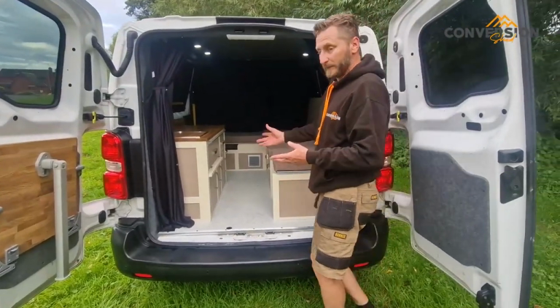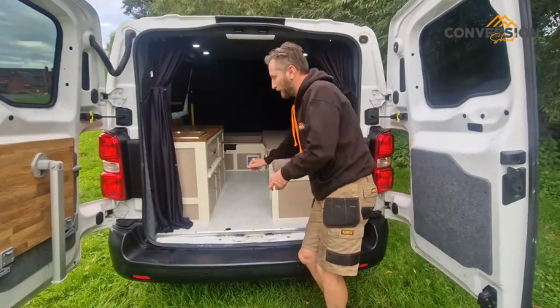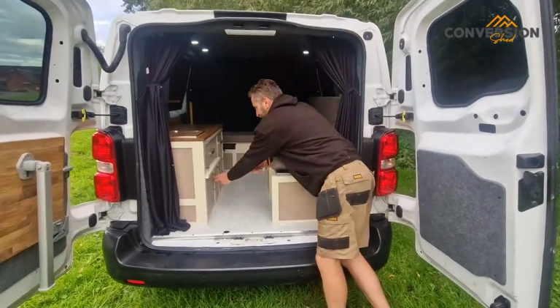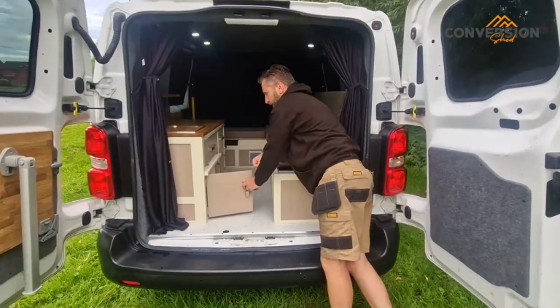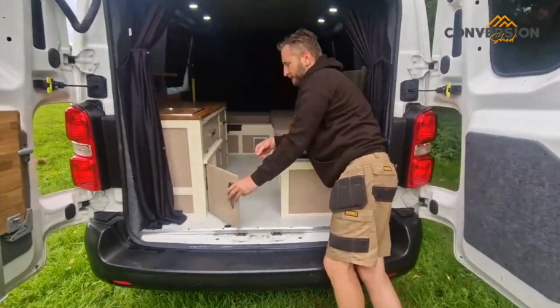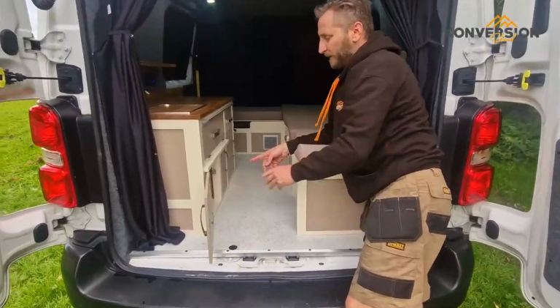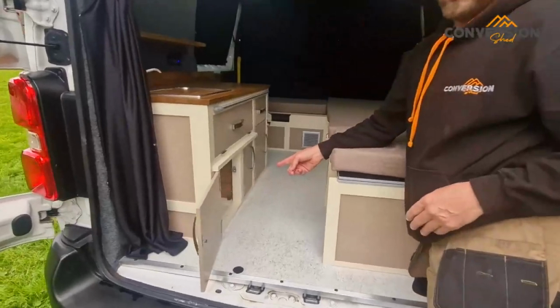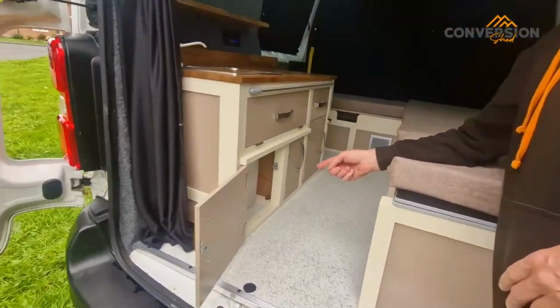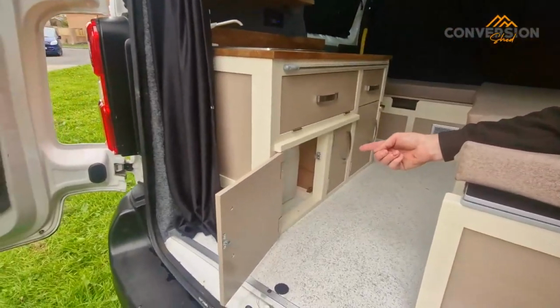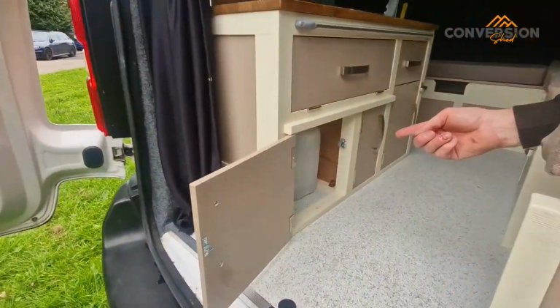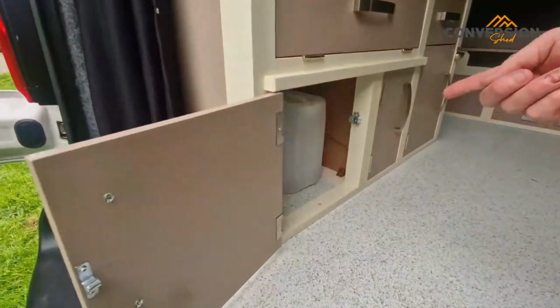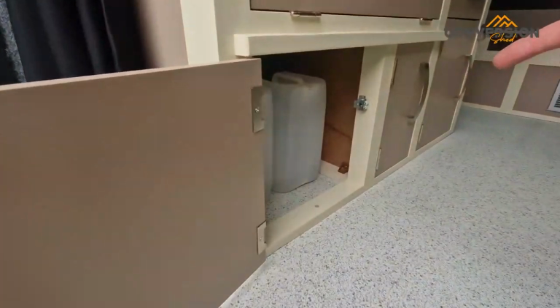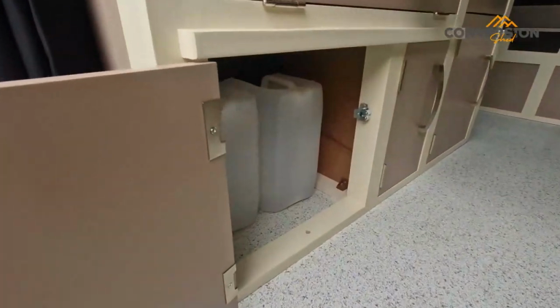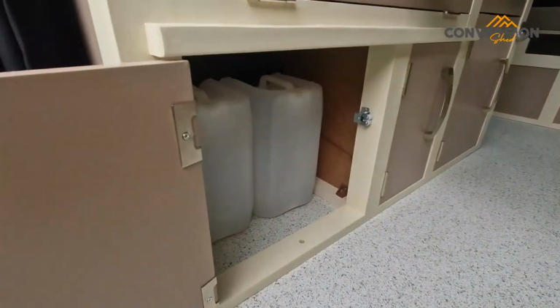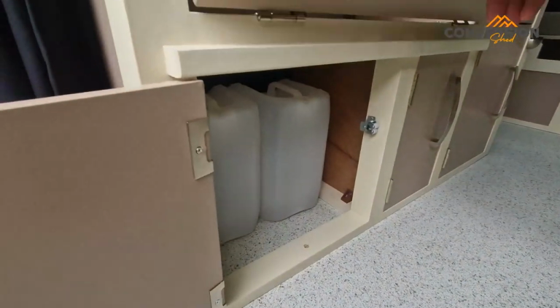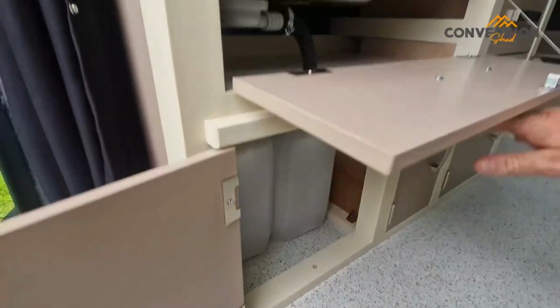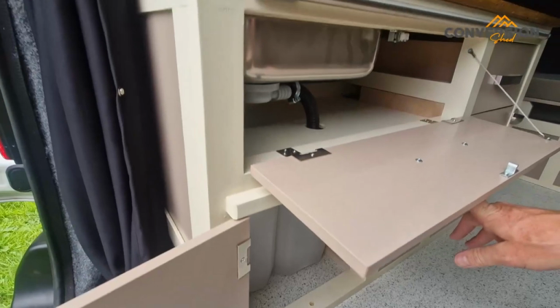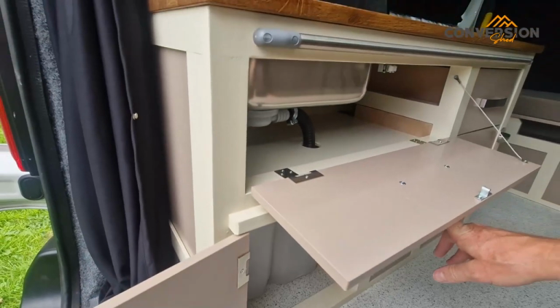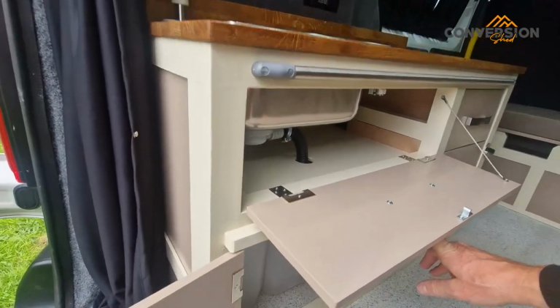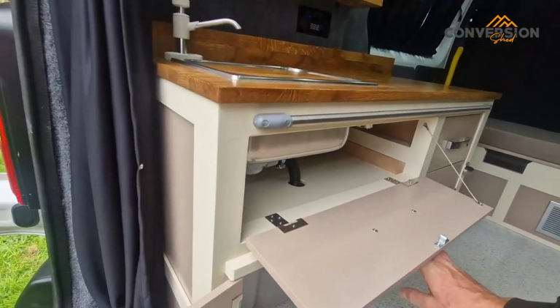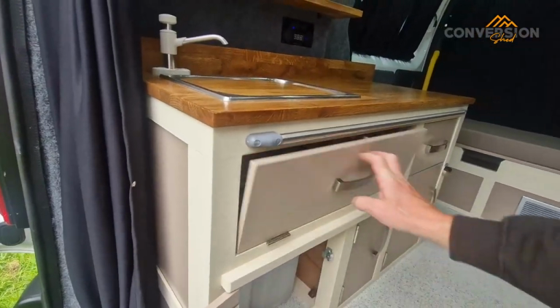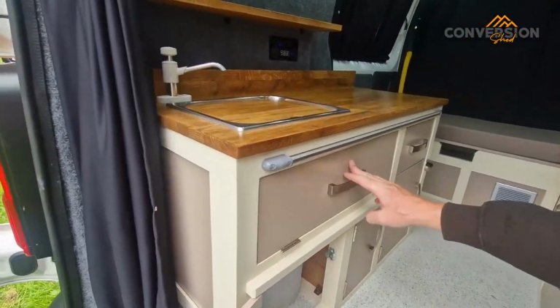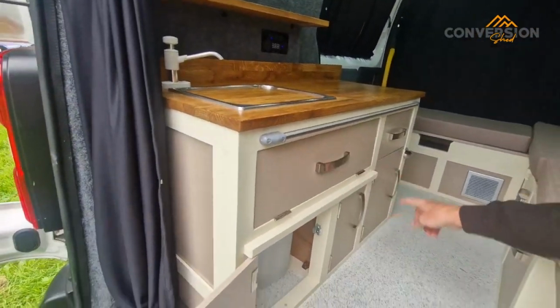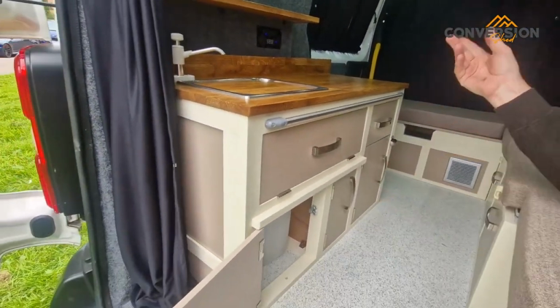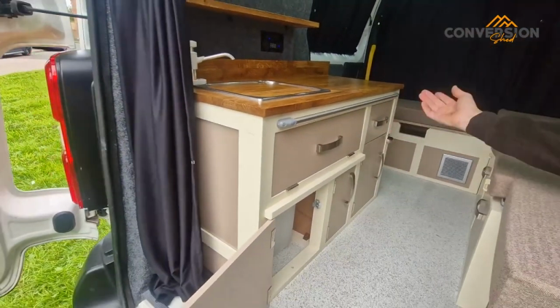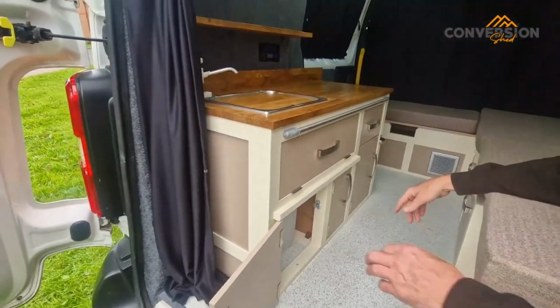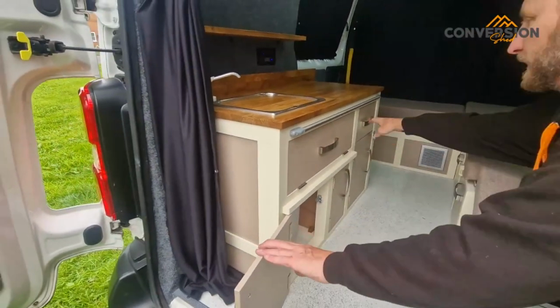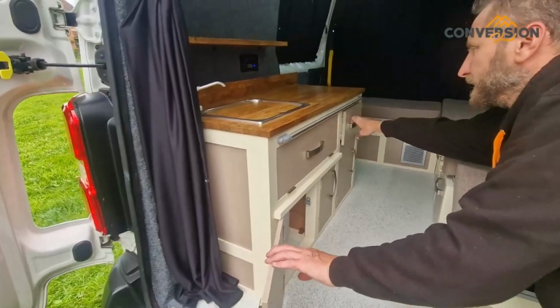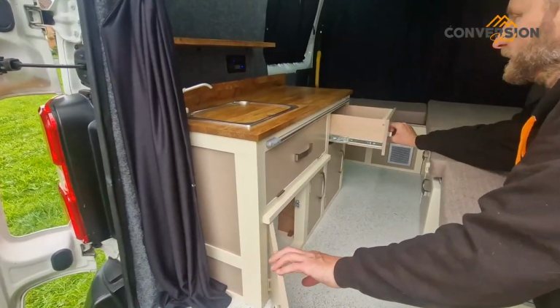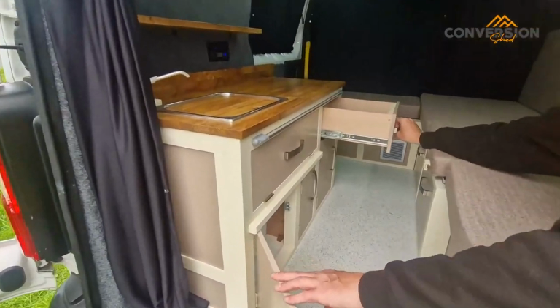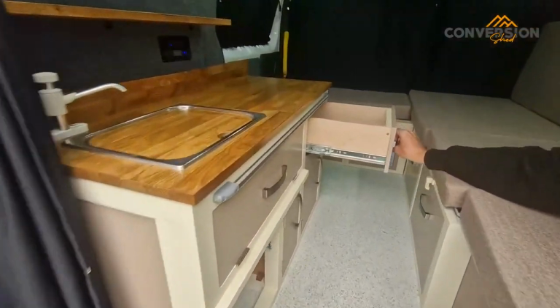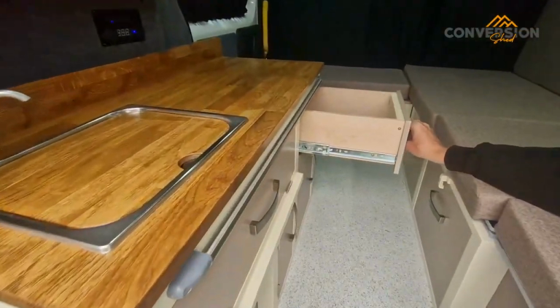More storage. We have our water and our waste containers in there. Nice big storage, and again, lots more cupboard space. There's a nice little drawer there too.